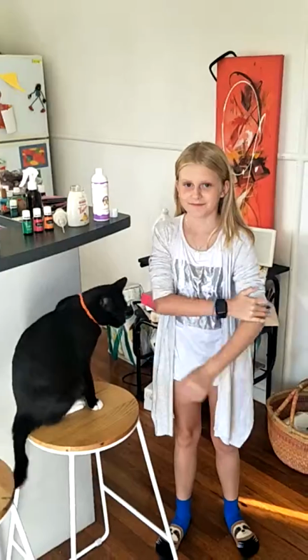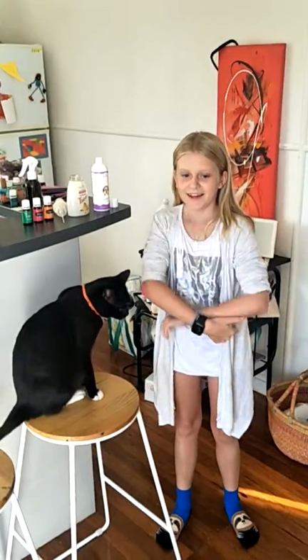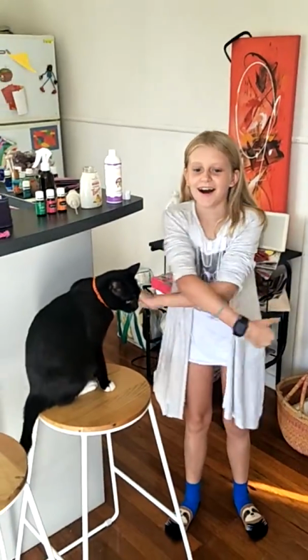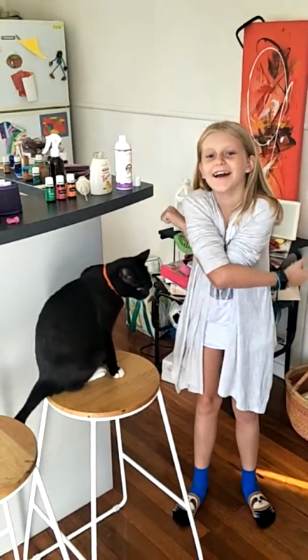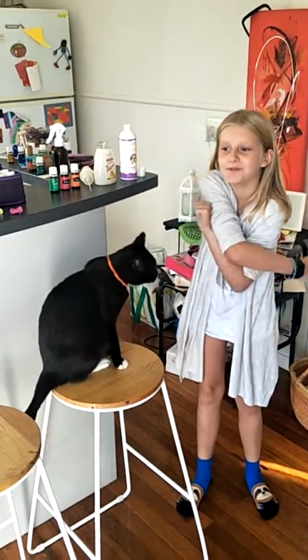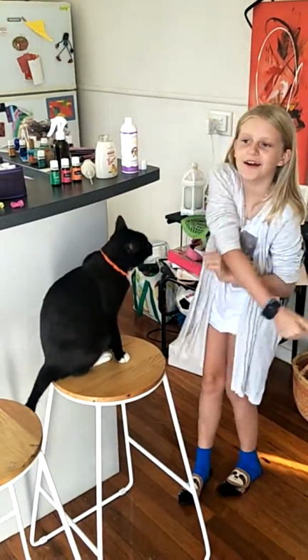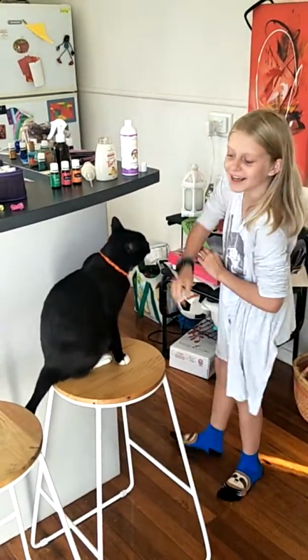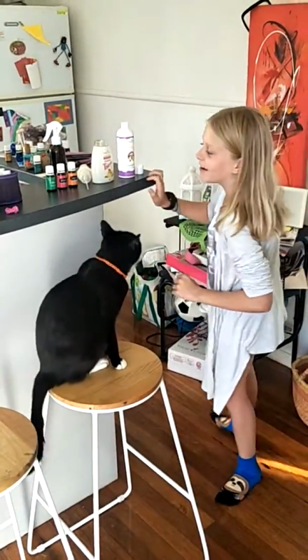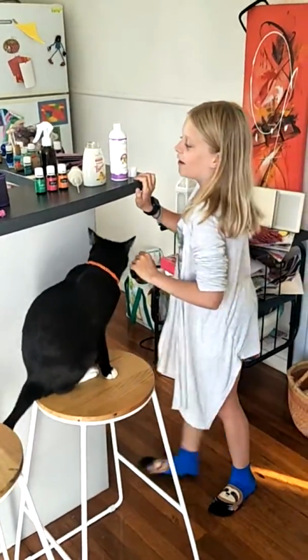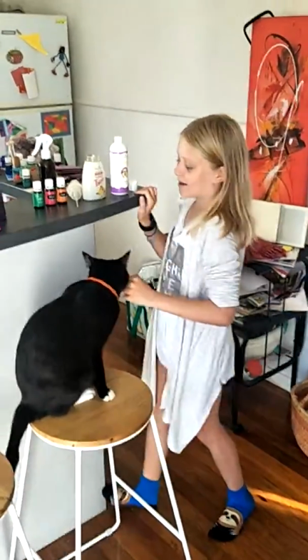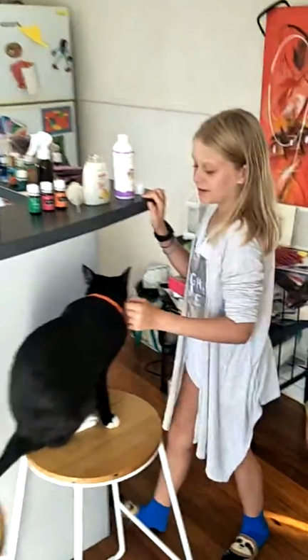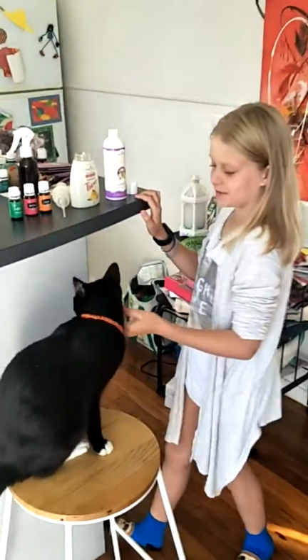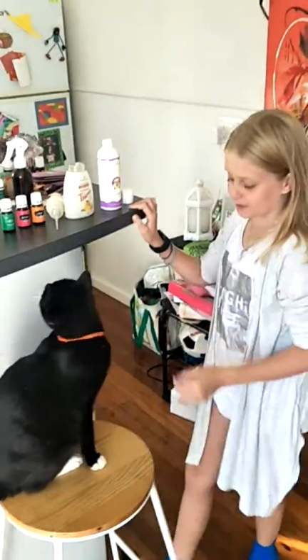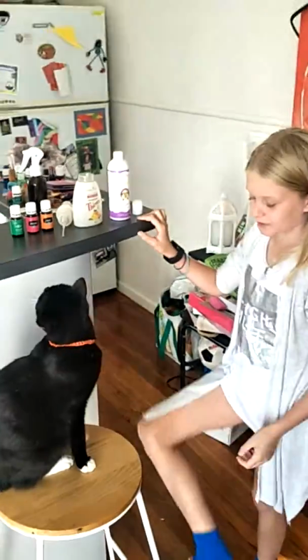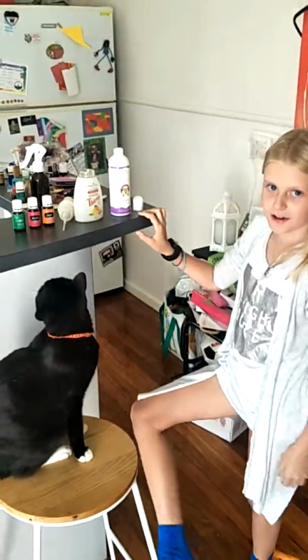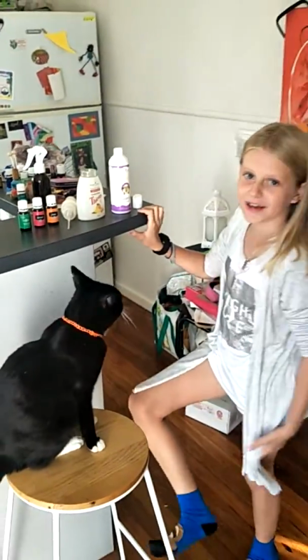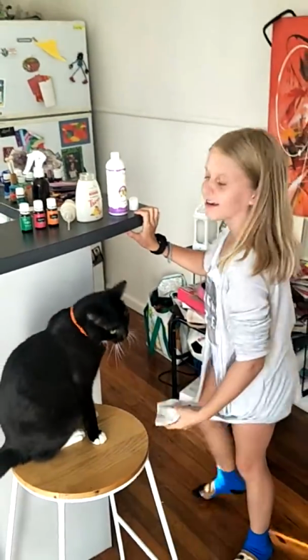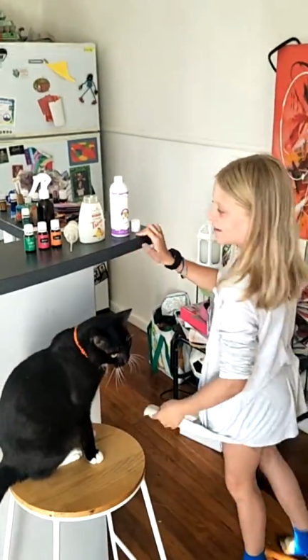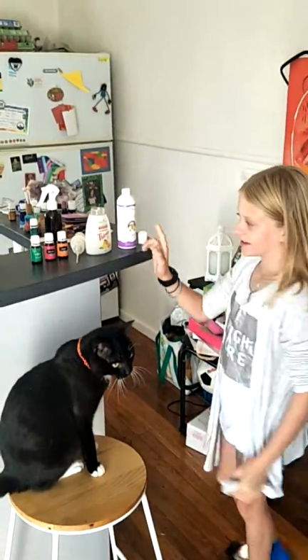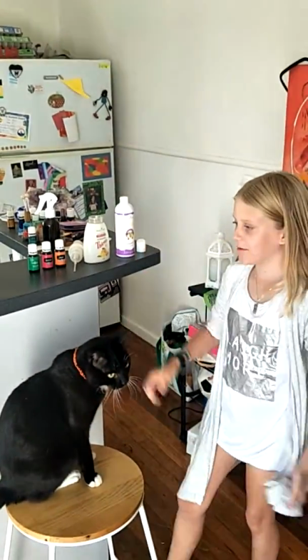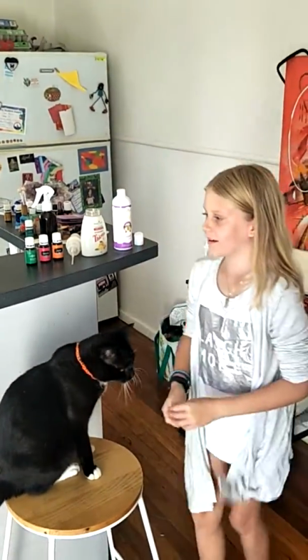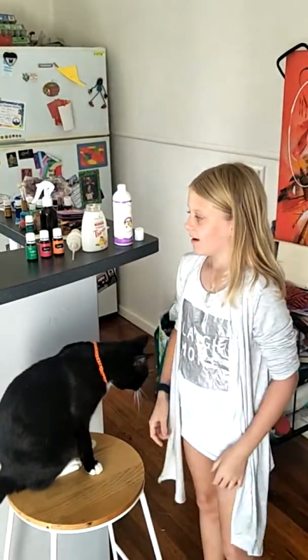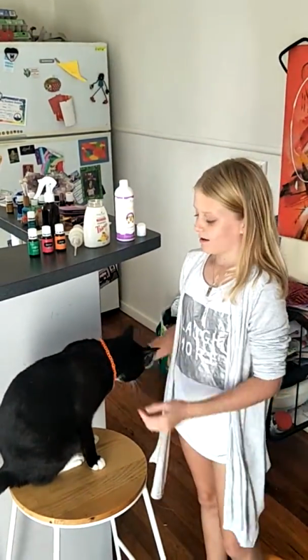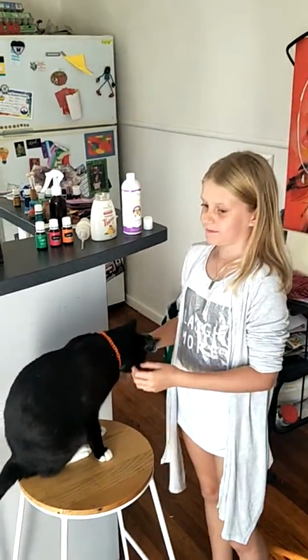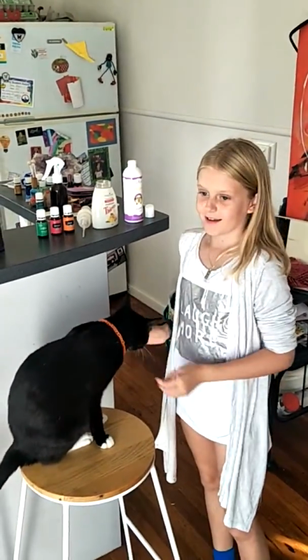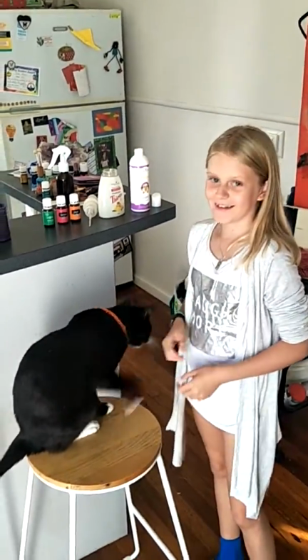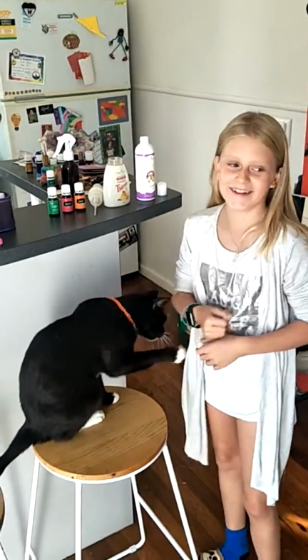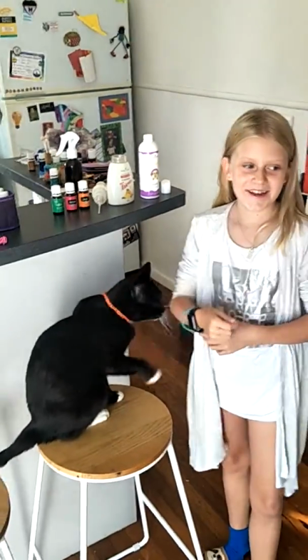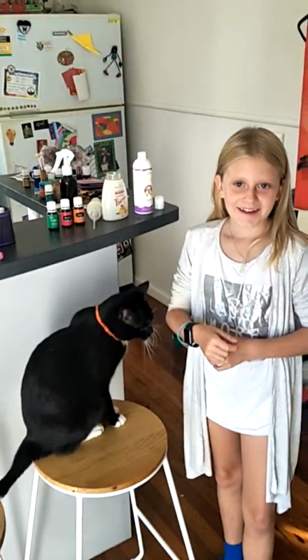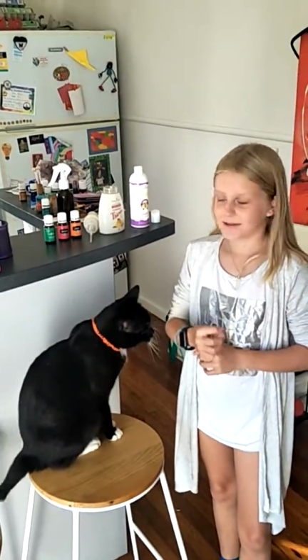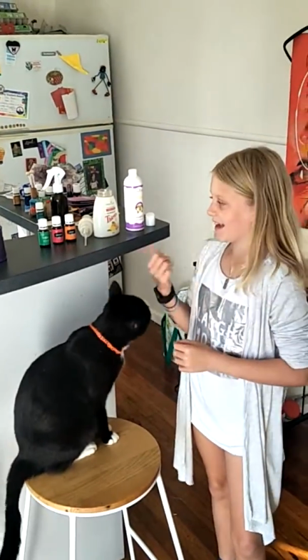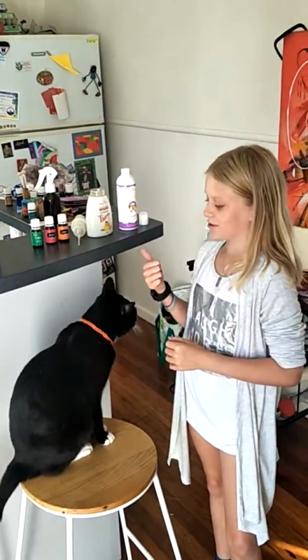Hi, I'm Jola and today I am going to be showing you a Young Living hack. It's how to make hand soap.